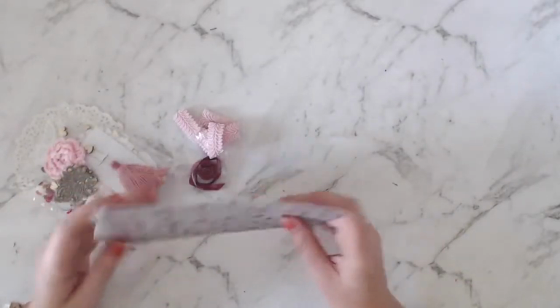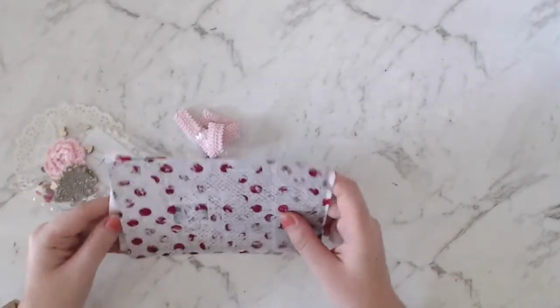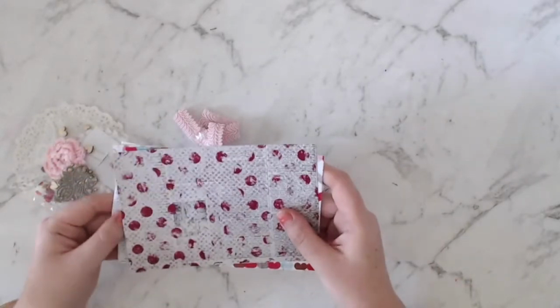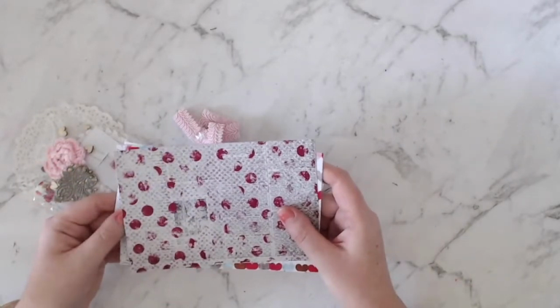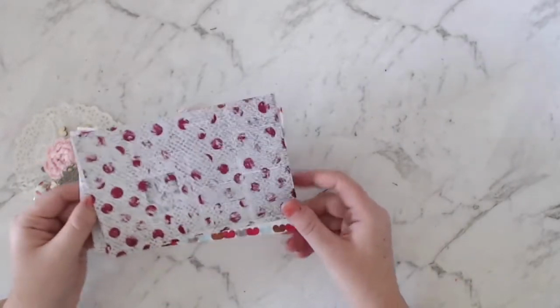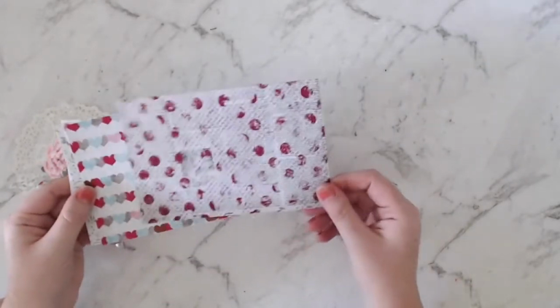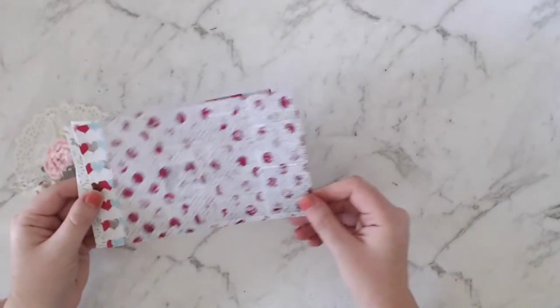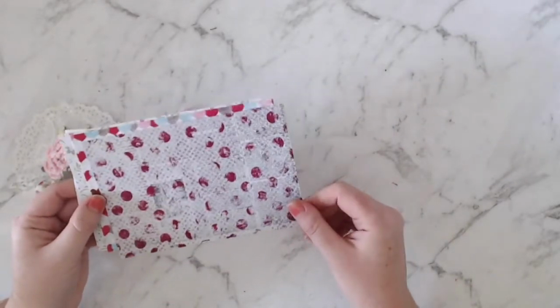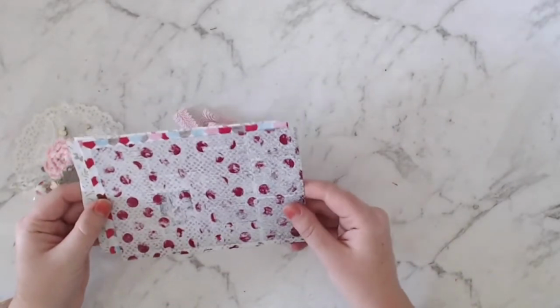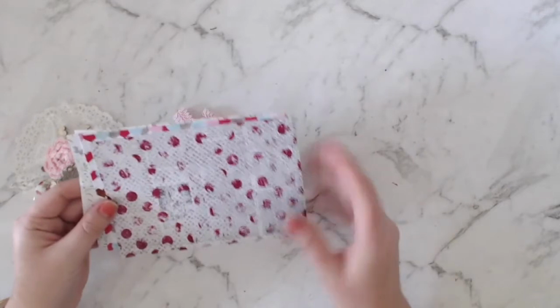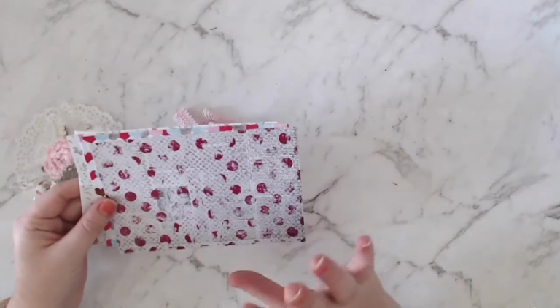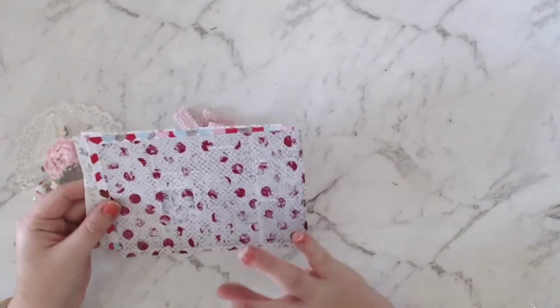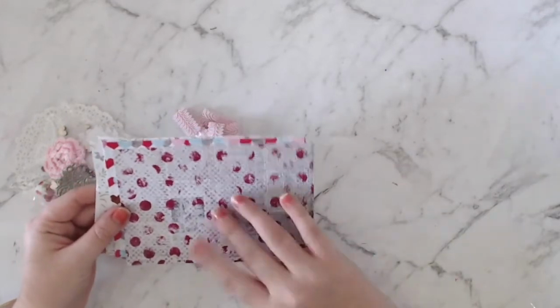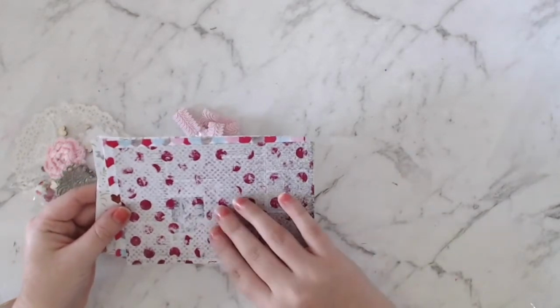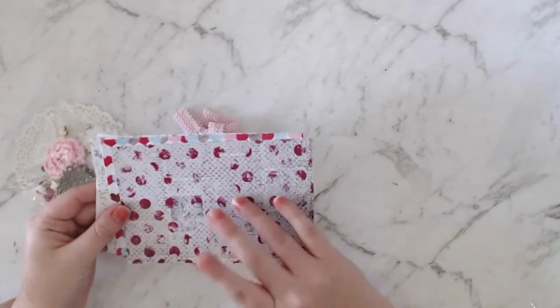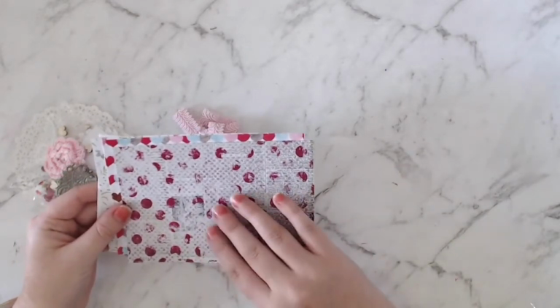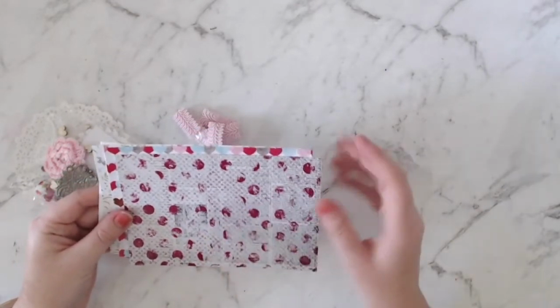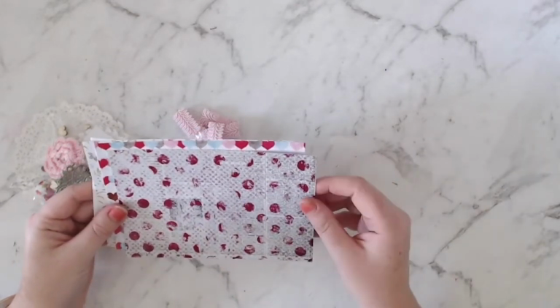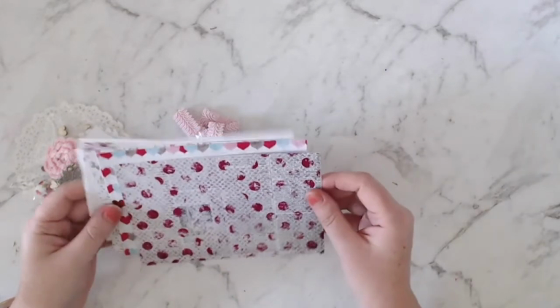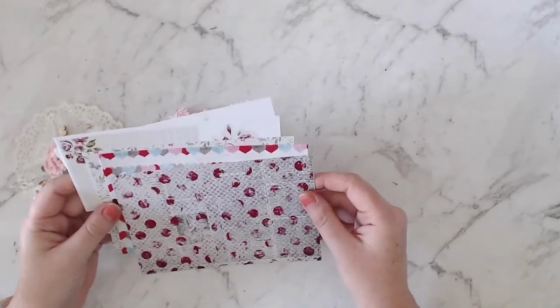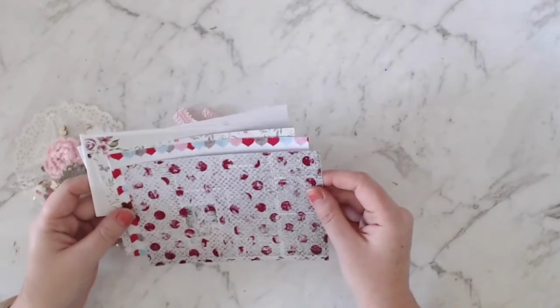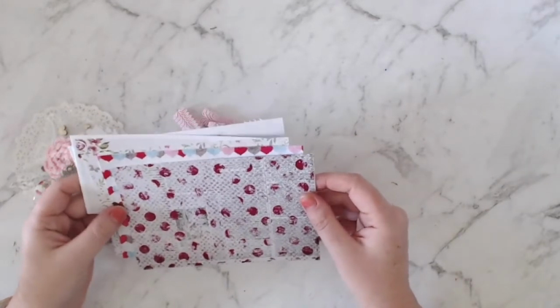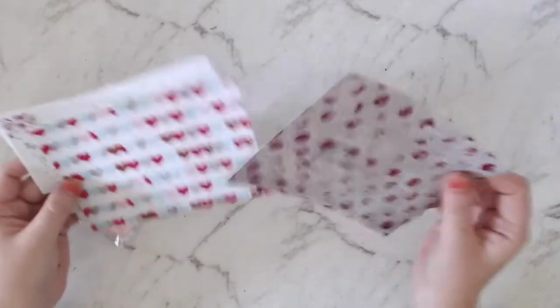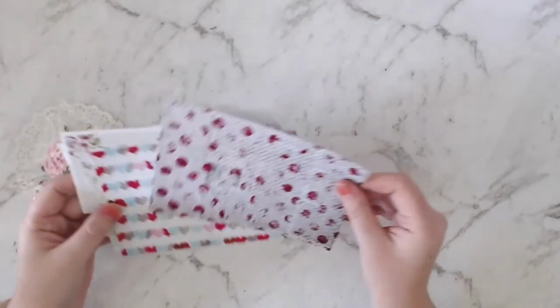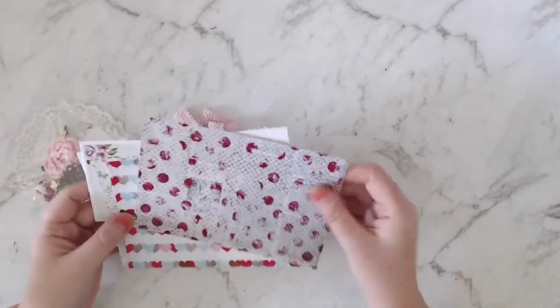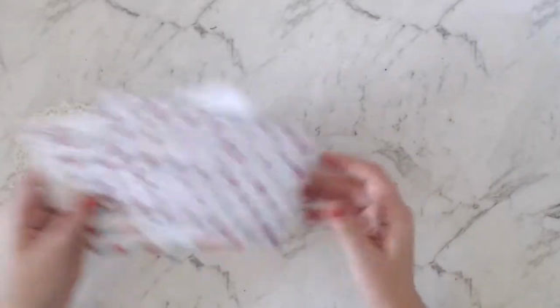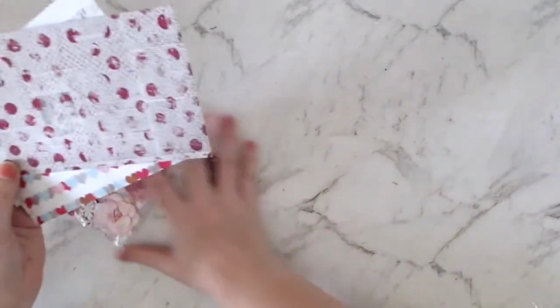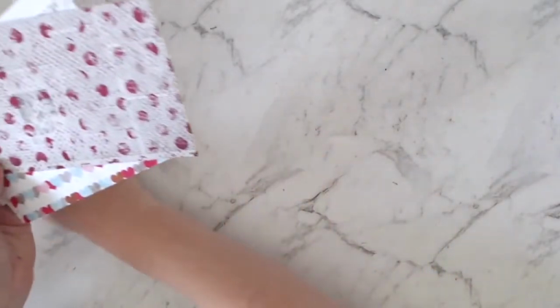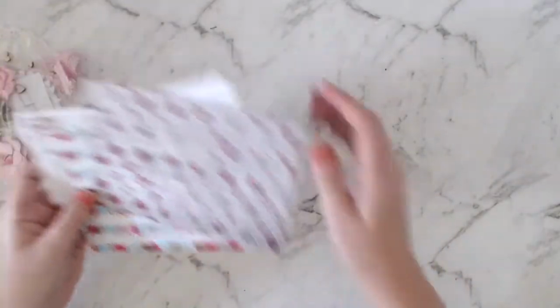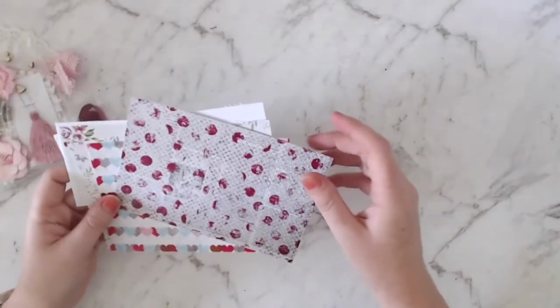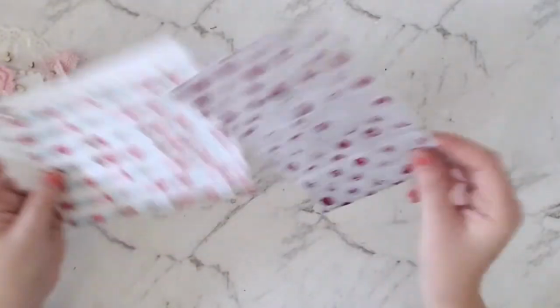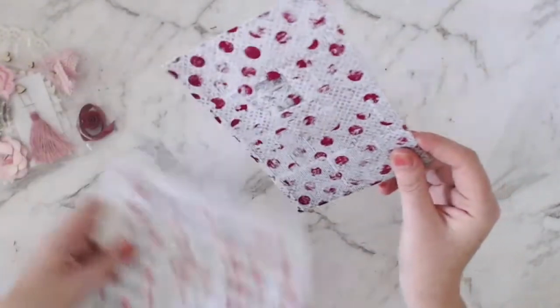Being that it's June, we've just had Mother's Day and I'll be able to scrap some photos of Mother's Day using this kit. Anyway, first of all let's have a look at the papers we get.